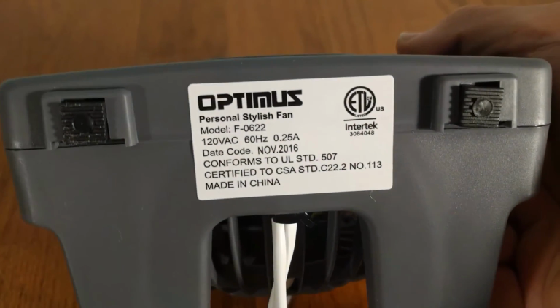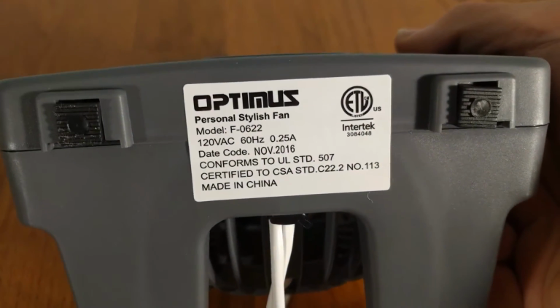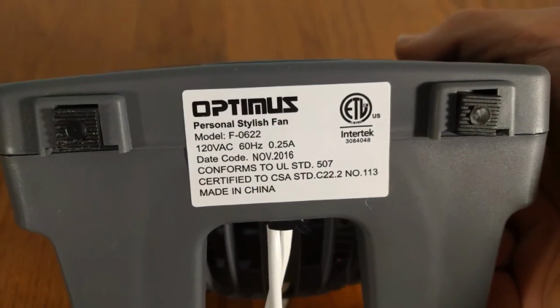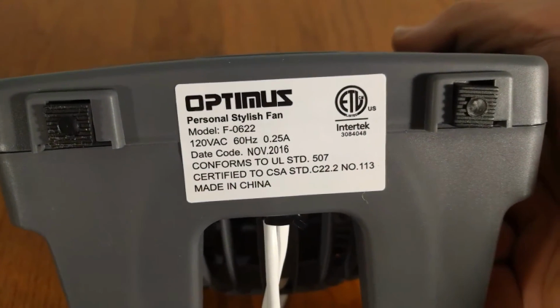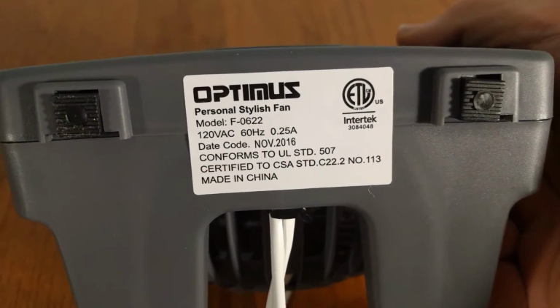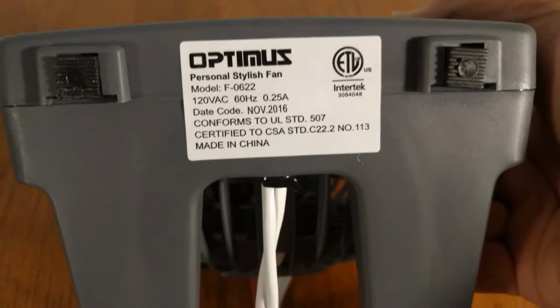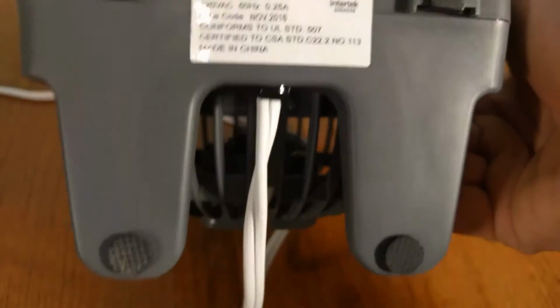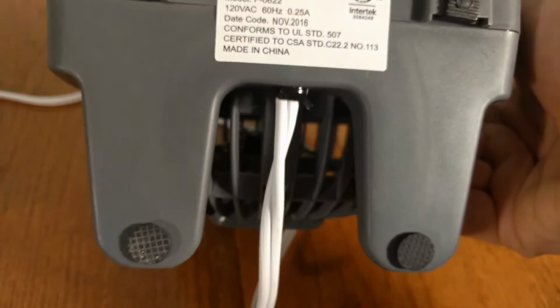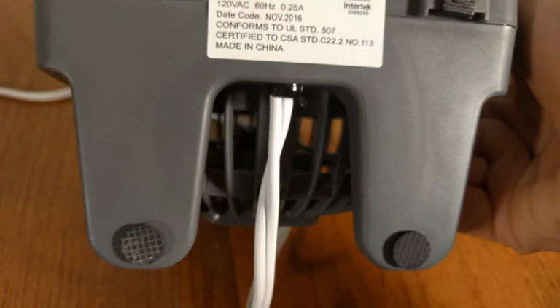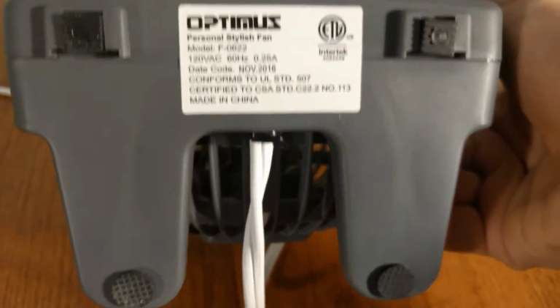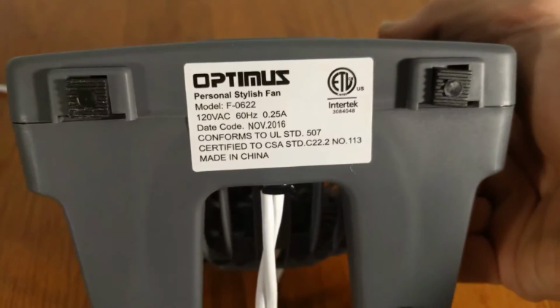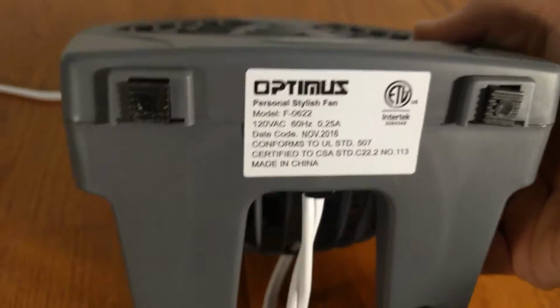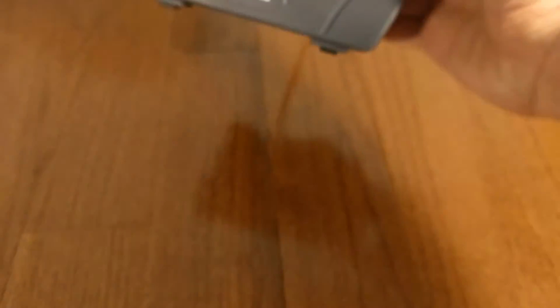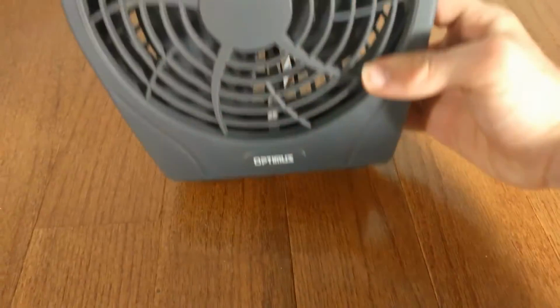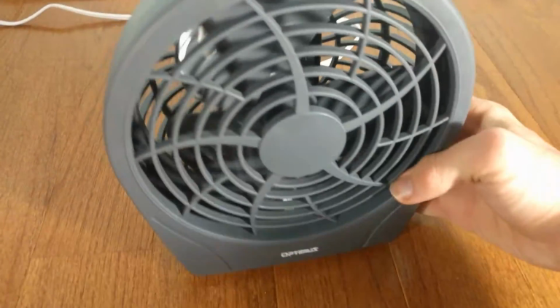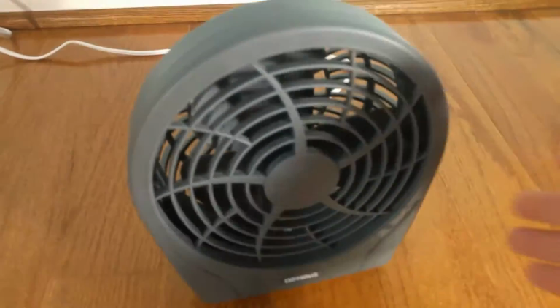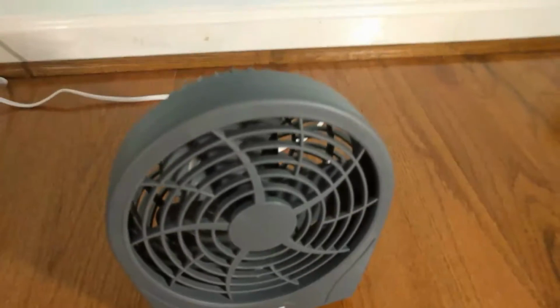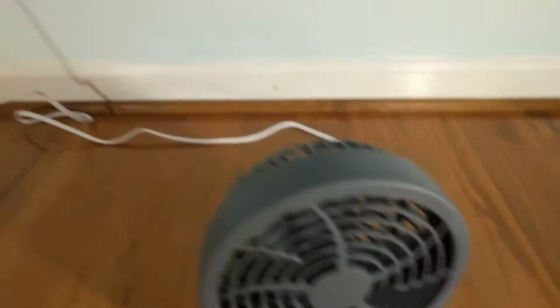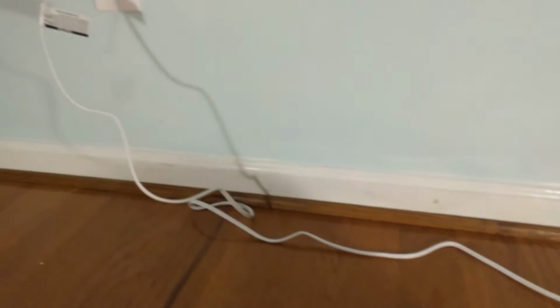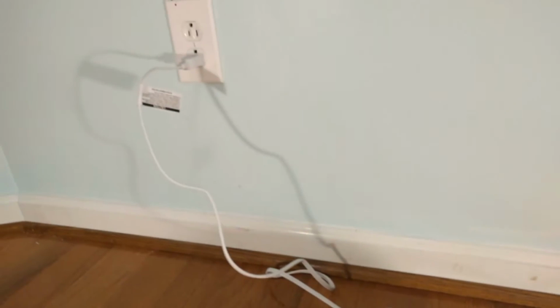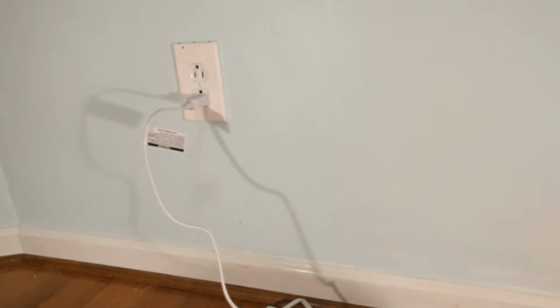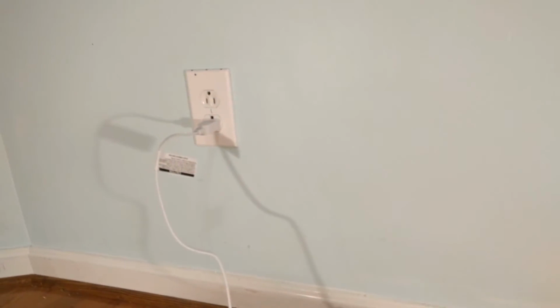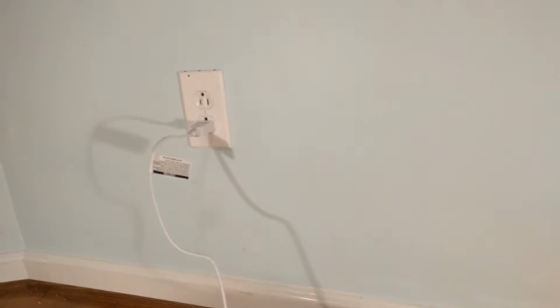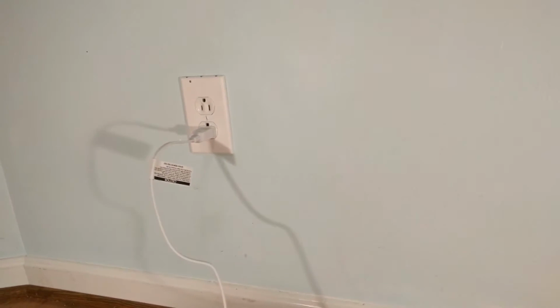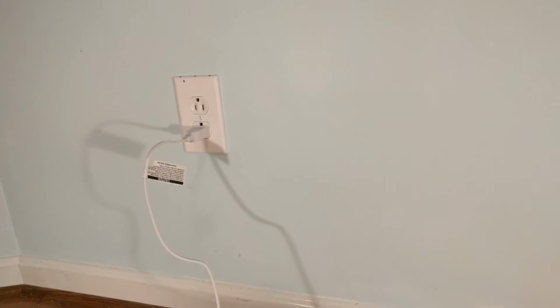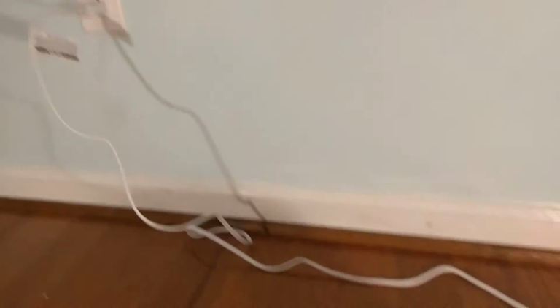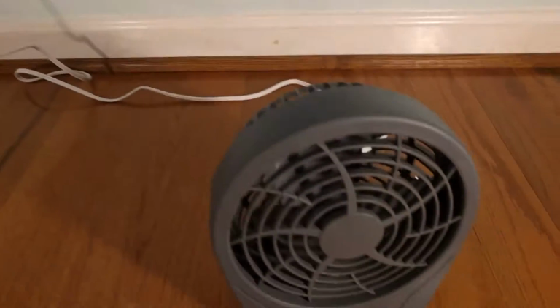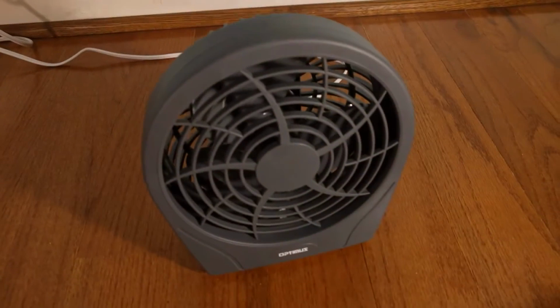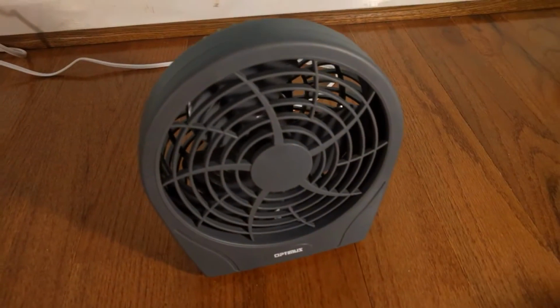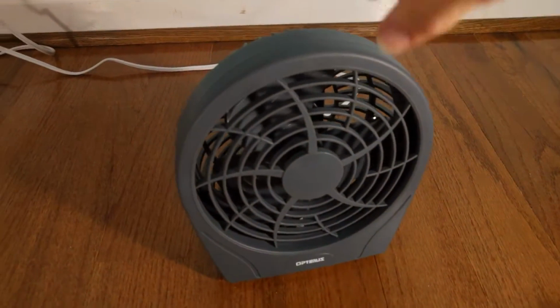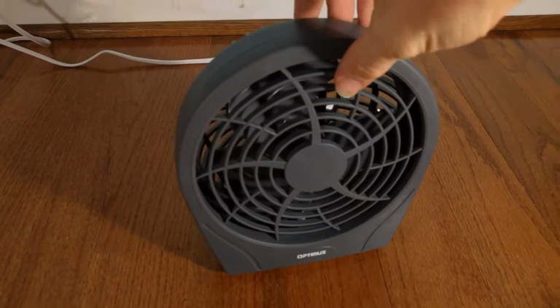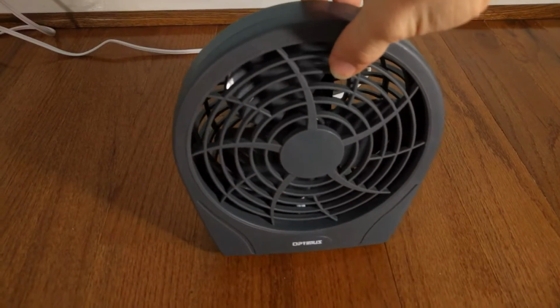It is made in China. It was made in November 2016. It has four little feet on the bottom and a white fused cord. Pretty generous cord length as well.